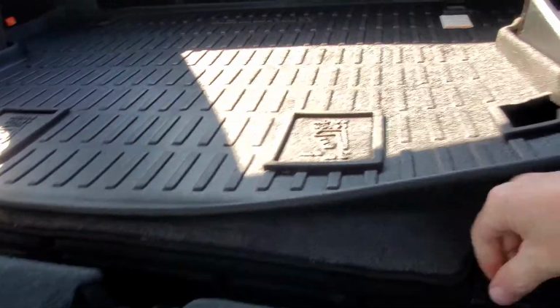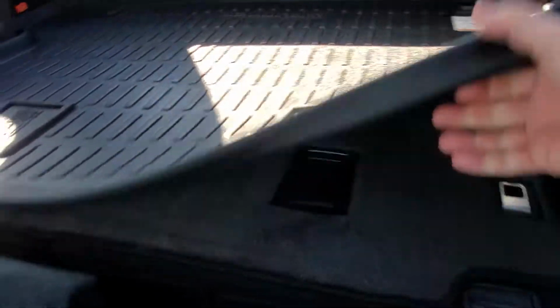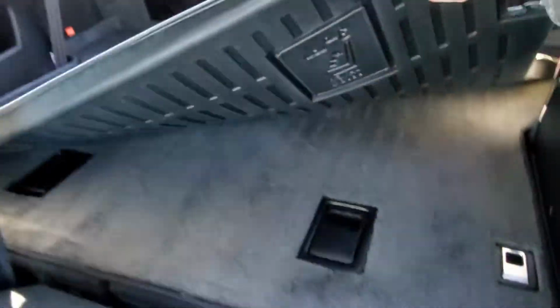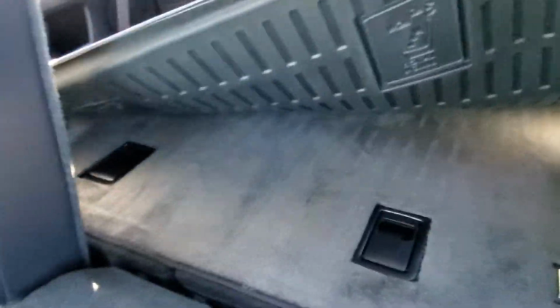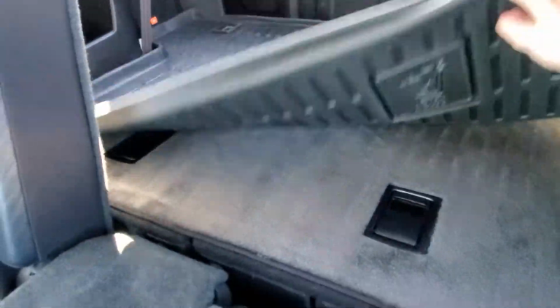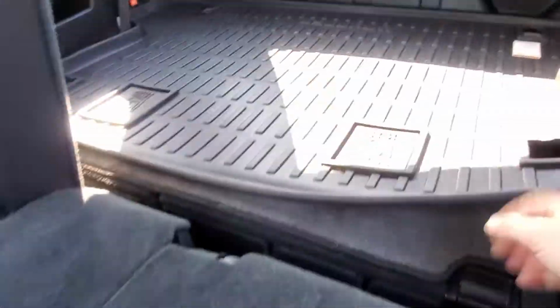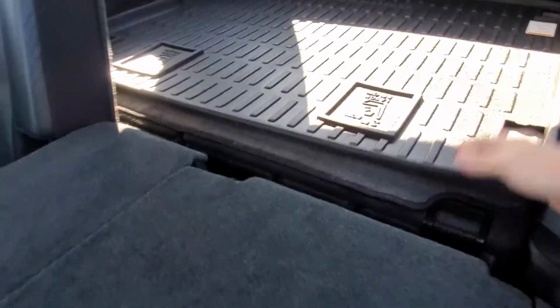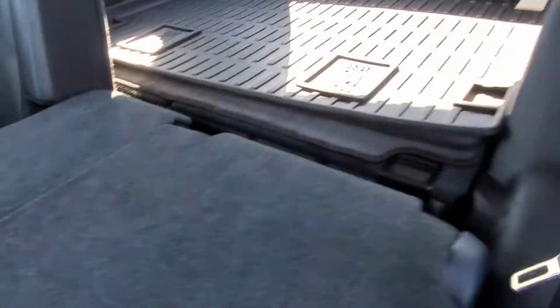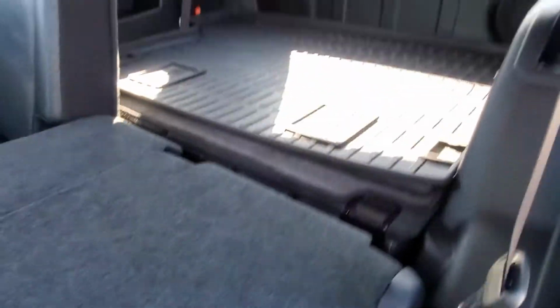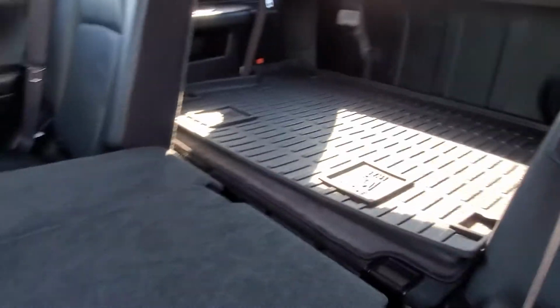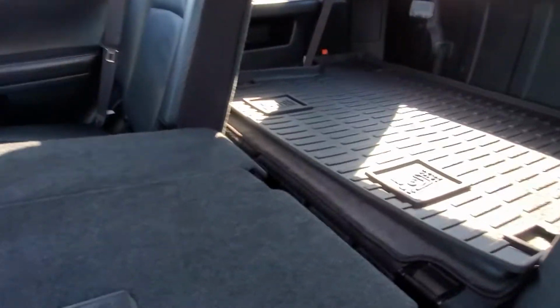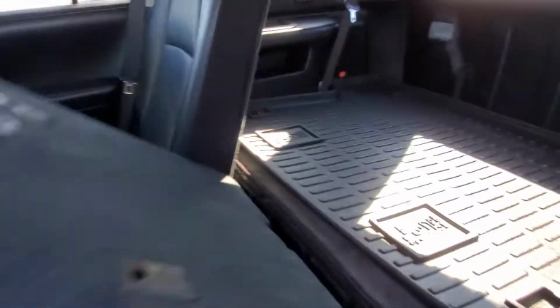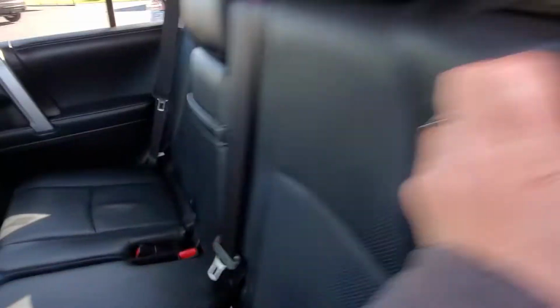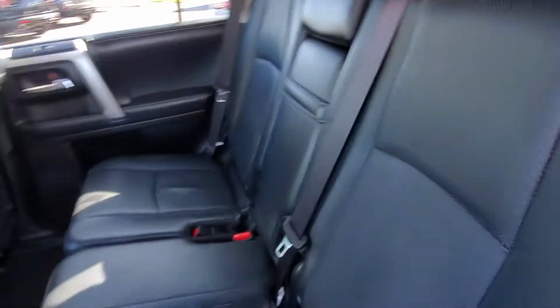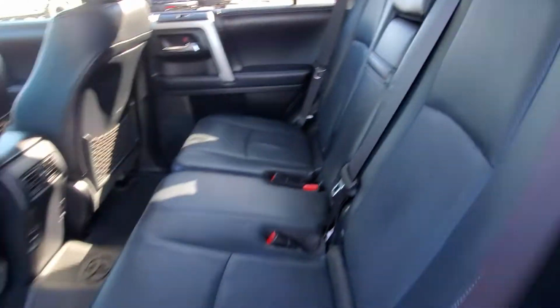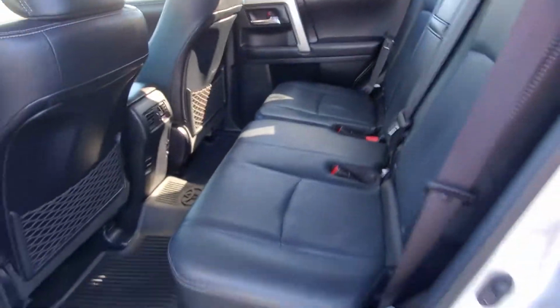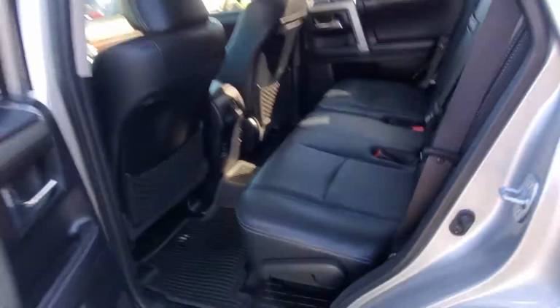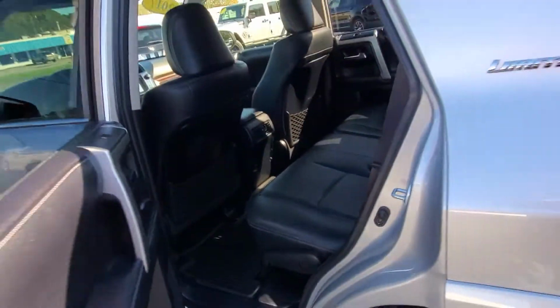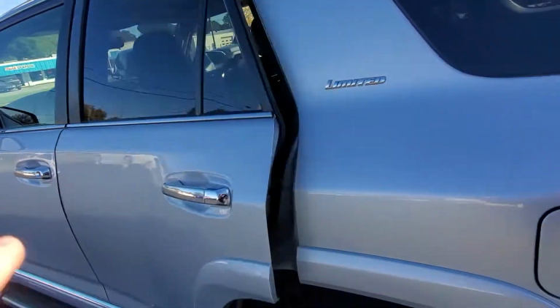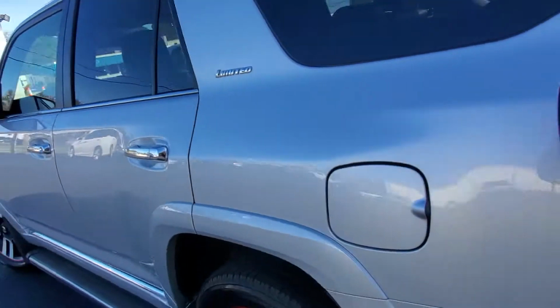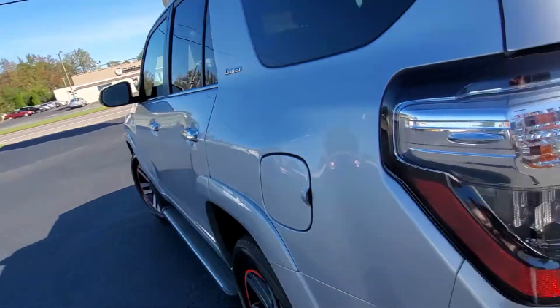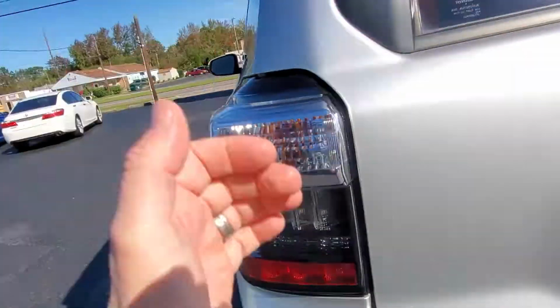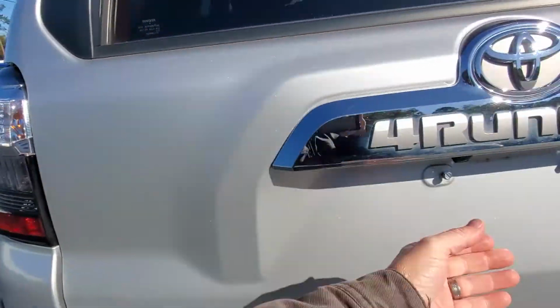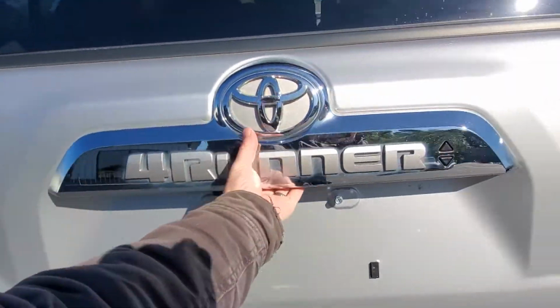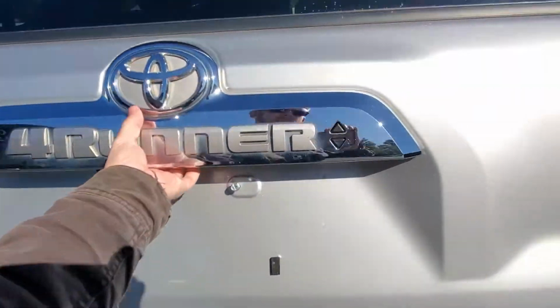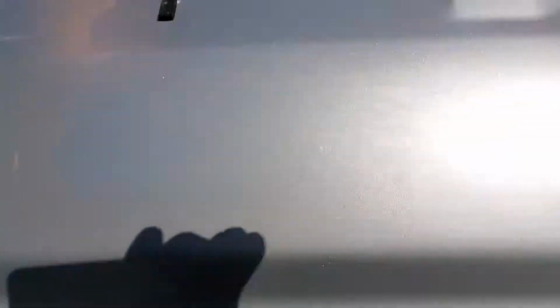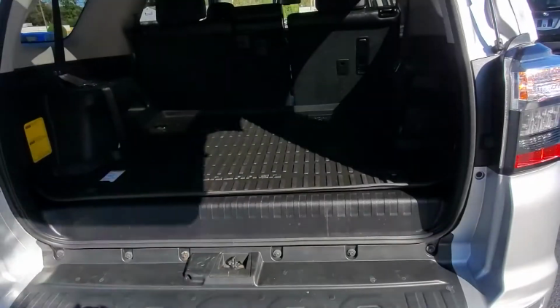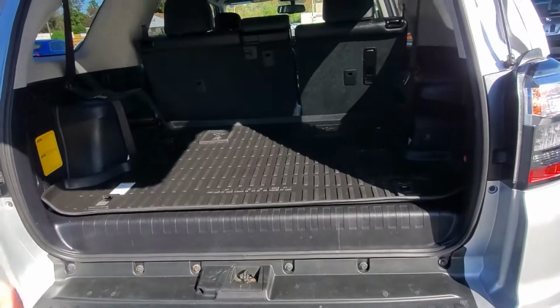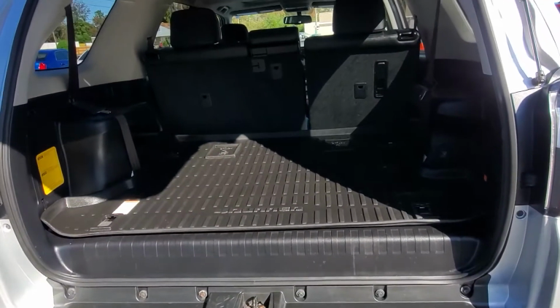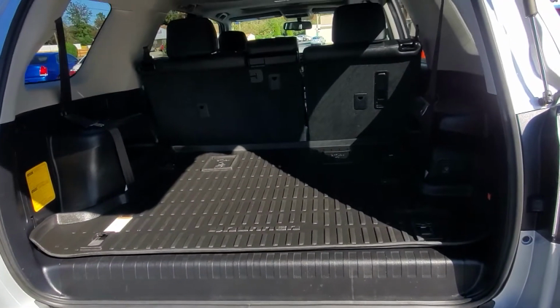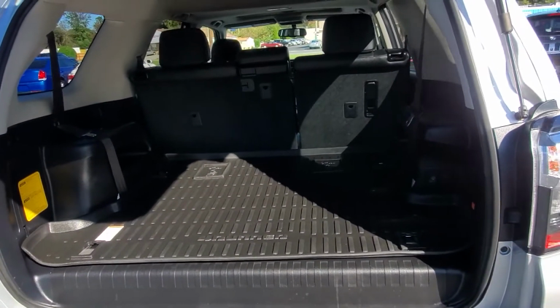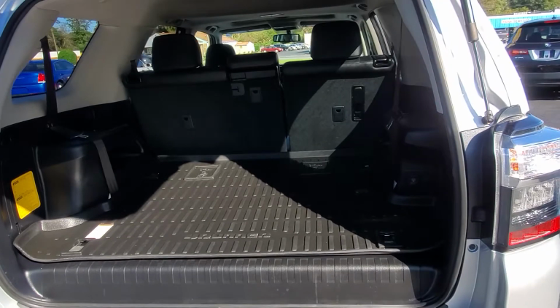The third row is dropped down into the floor right now. And there's nice cargo space back here.